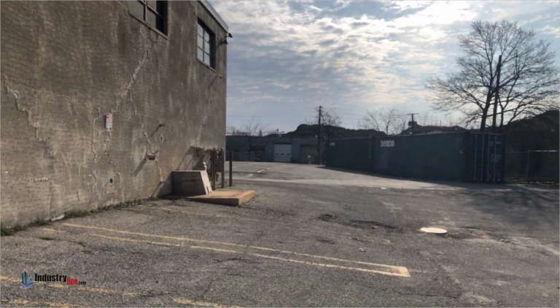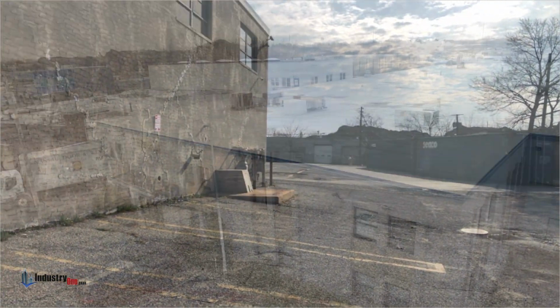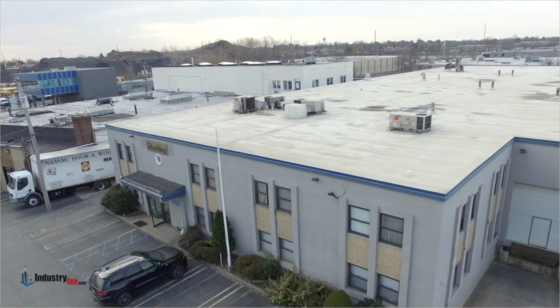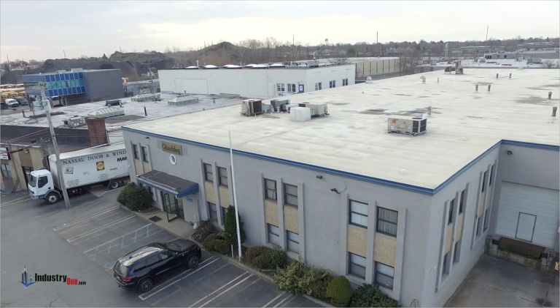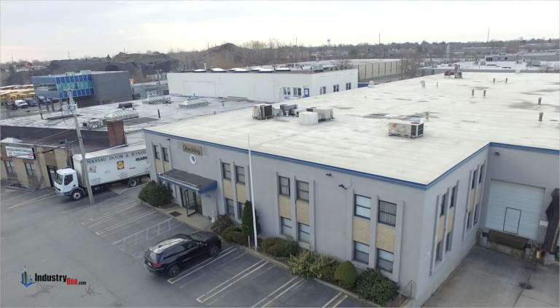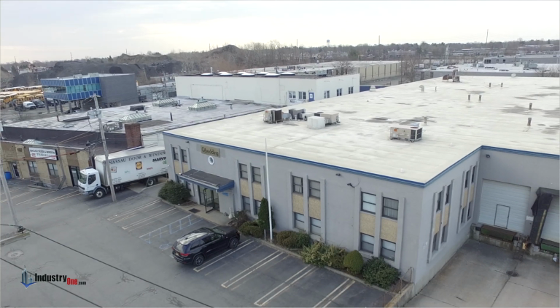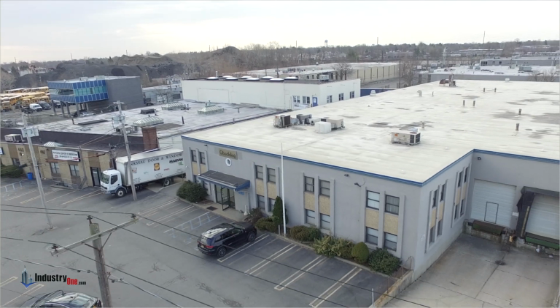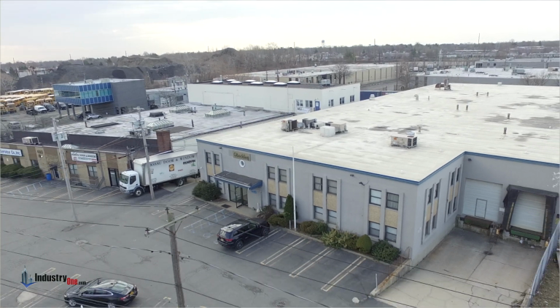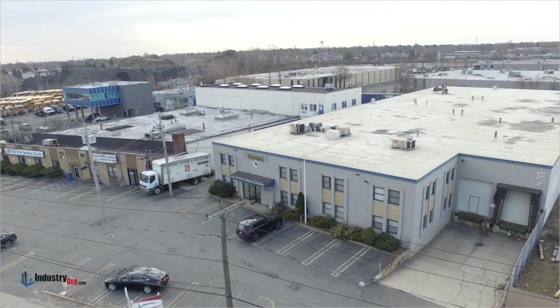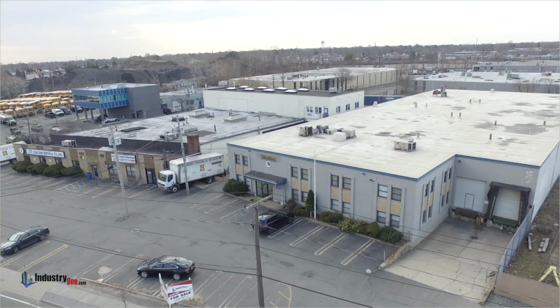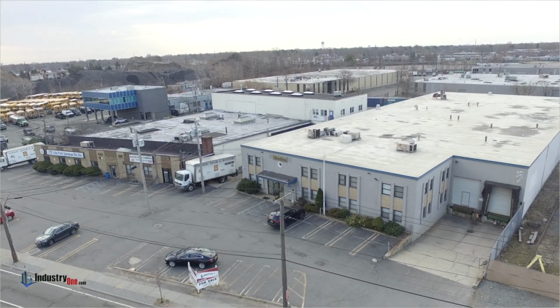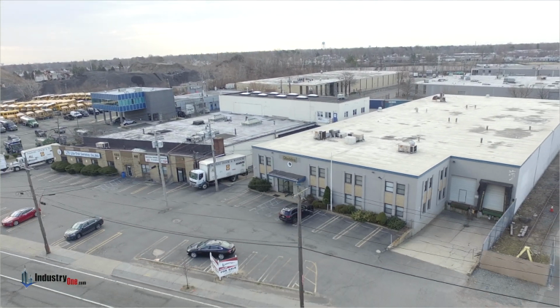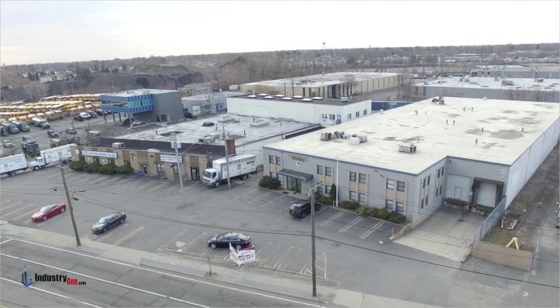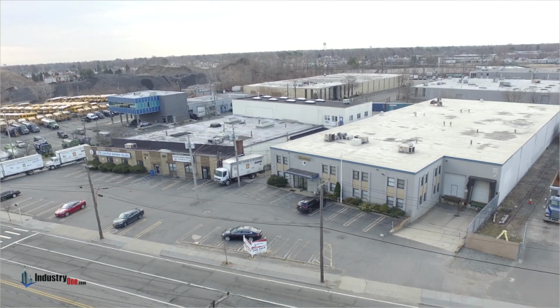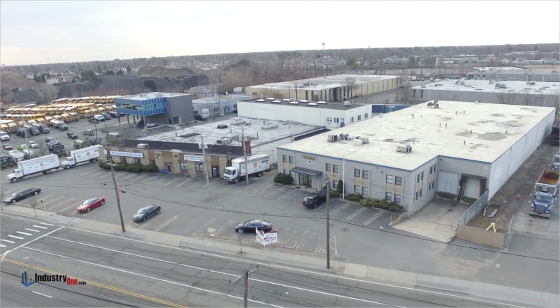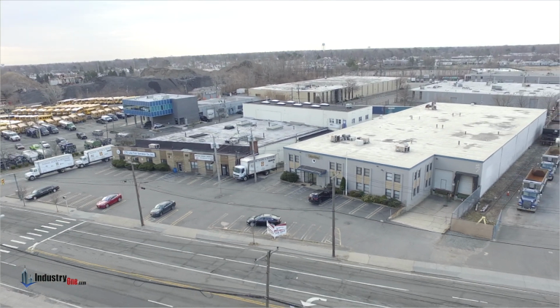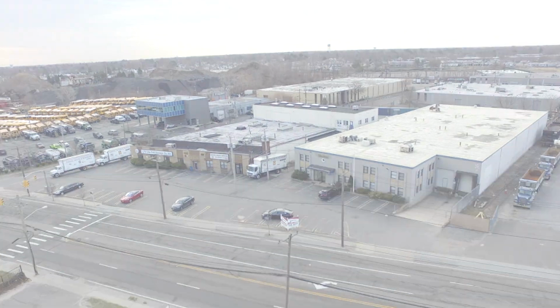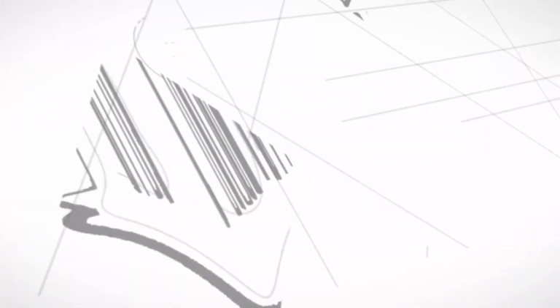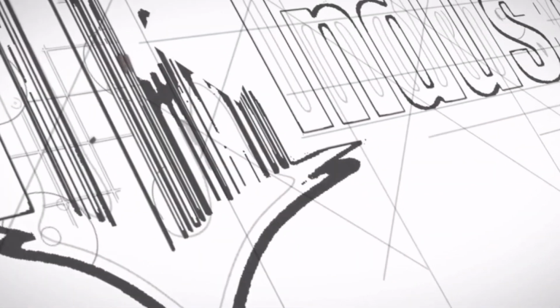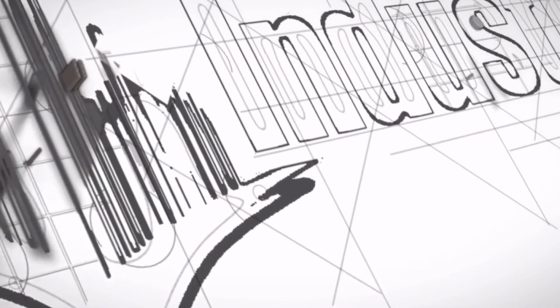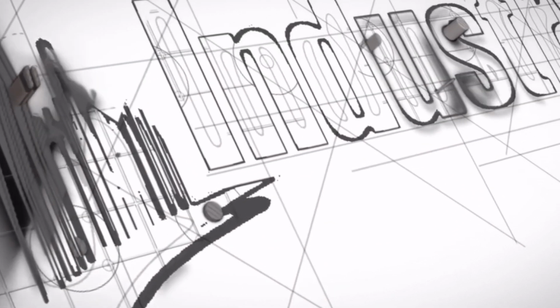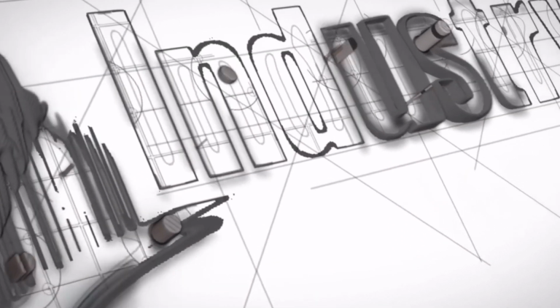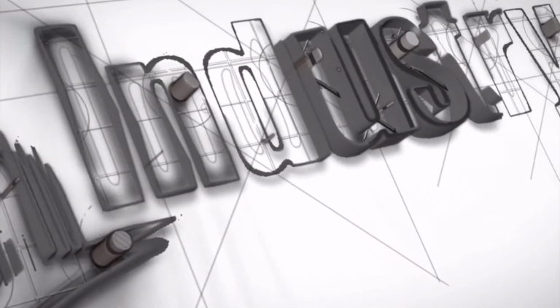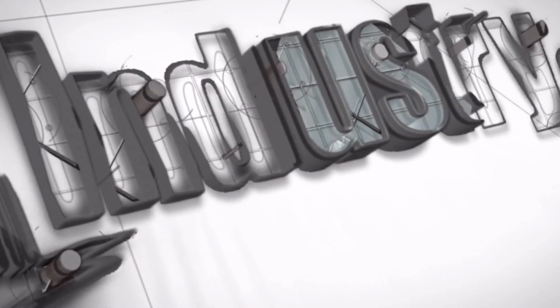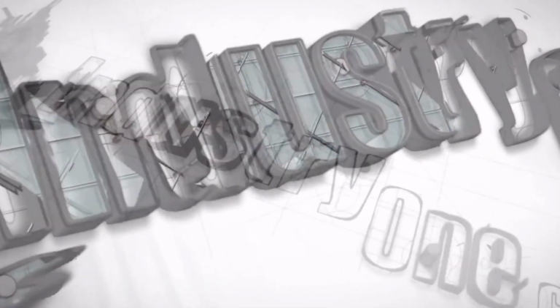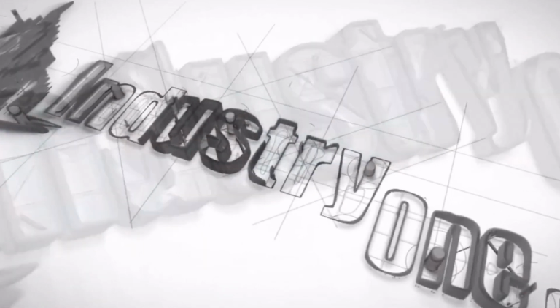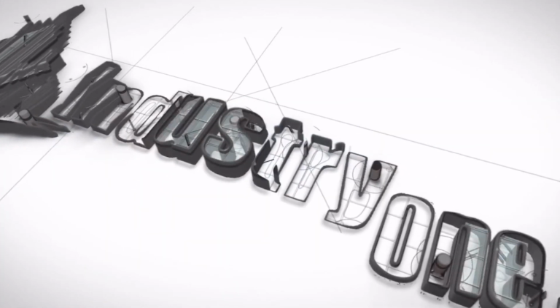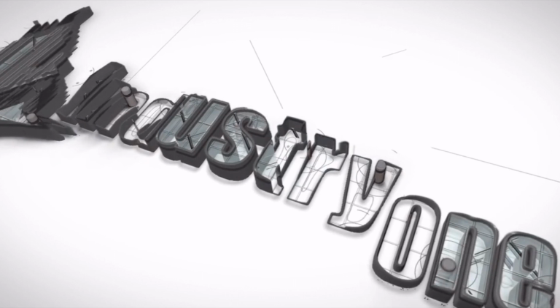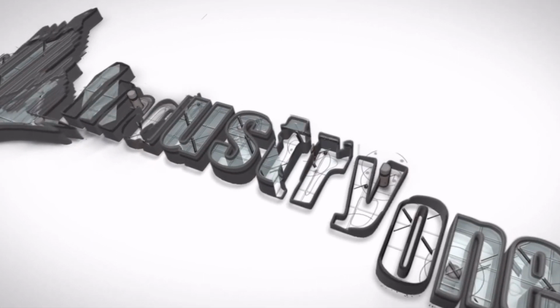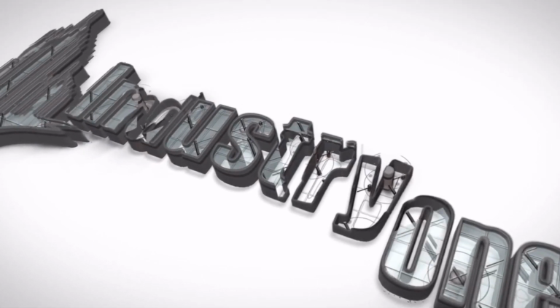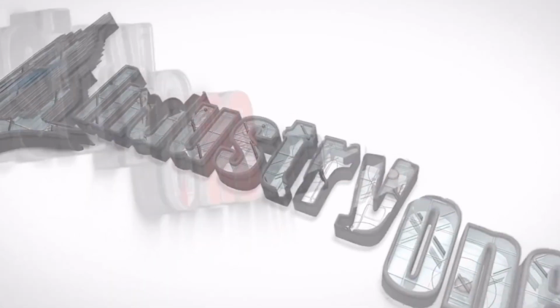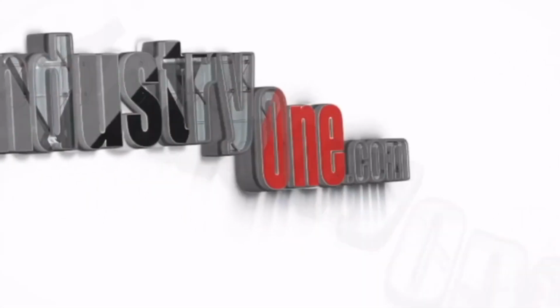For more information or inspections of this building, please call Mario Asaro or Andrew Gonzales at Industry One Realty, phone number 631-694-3500.